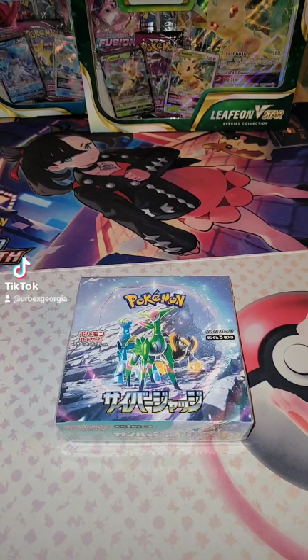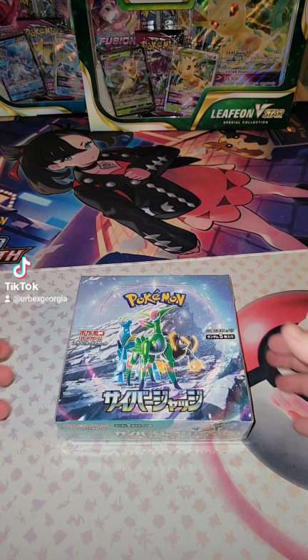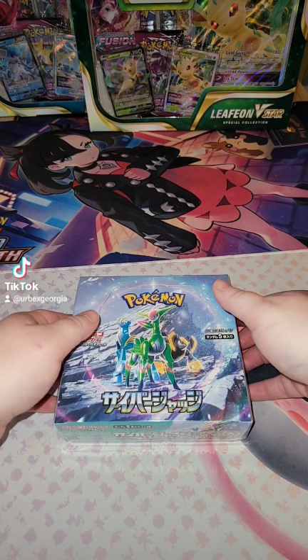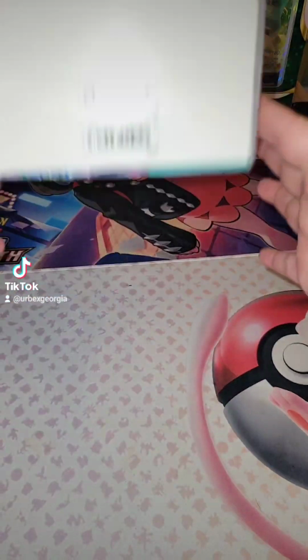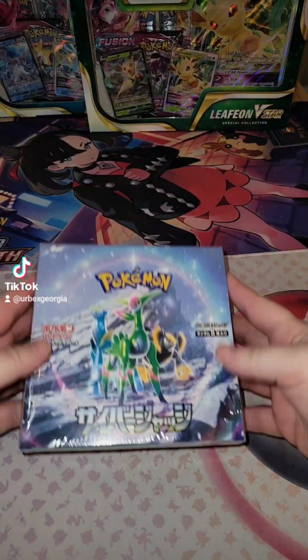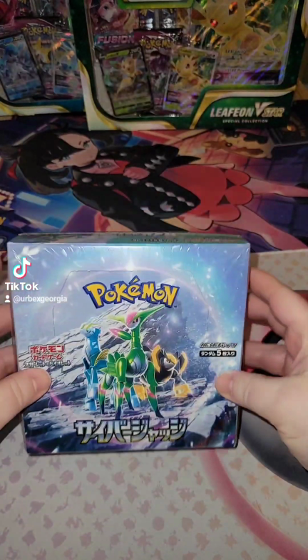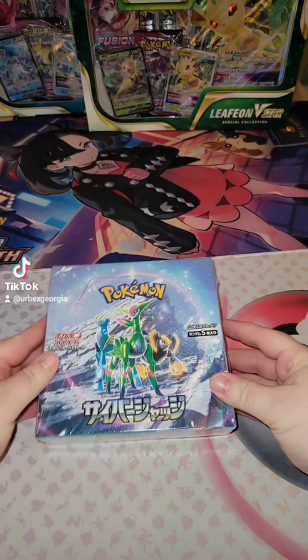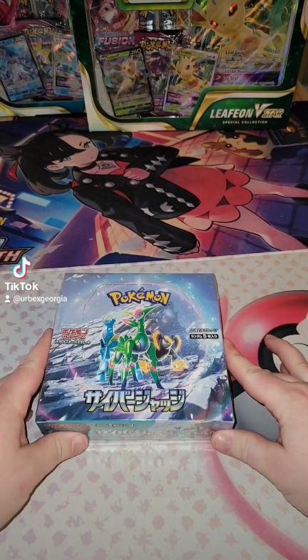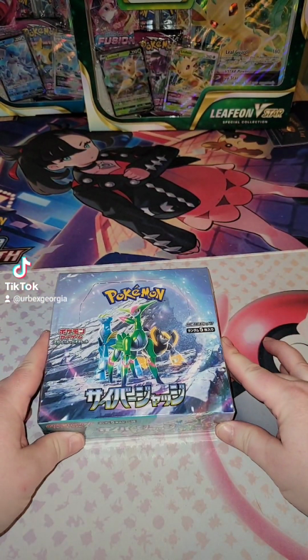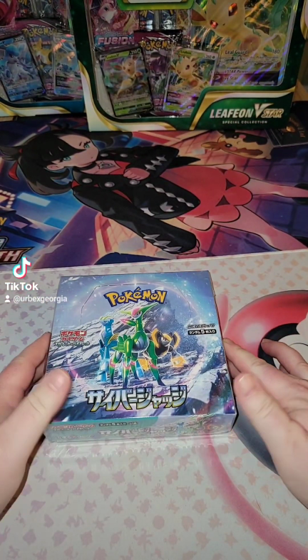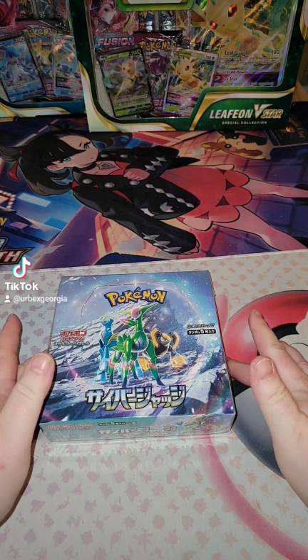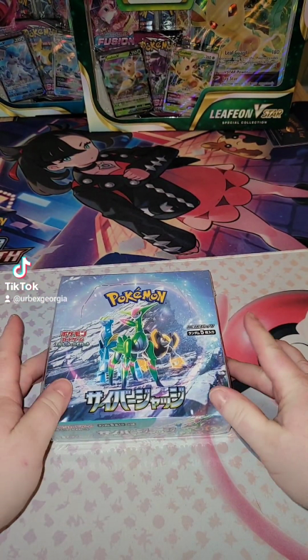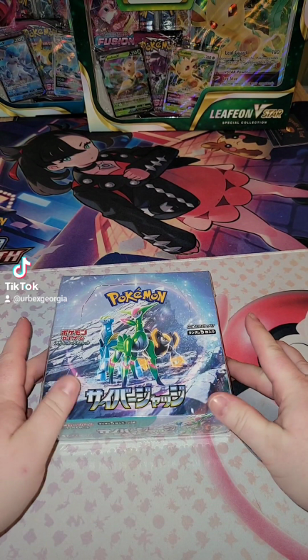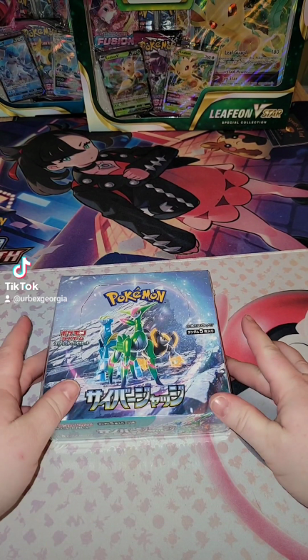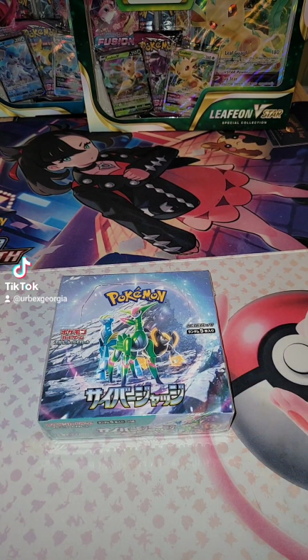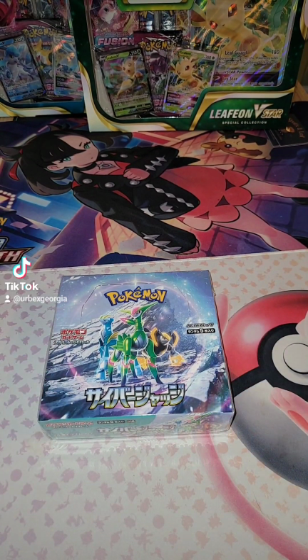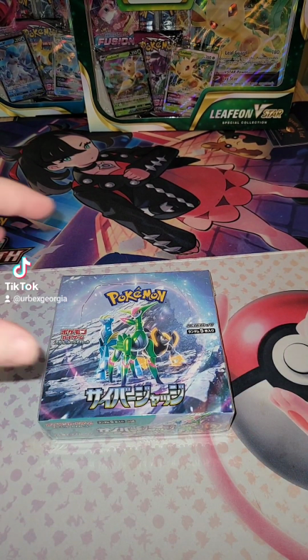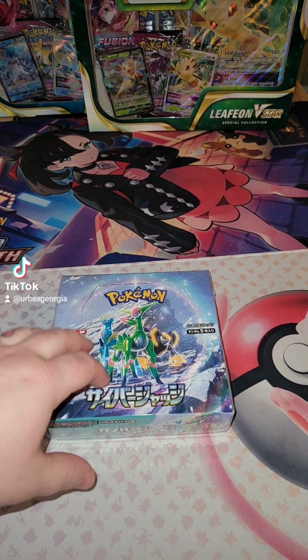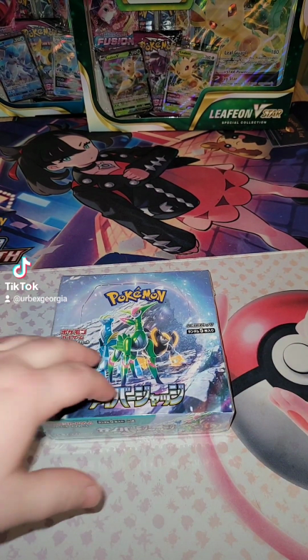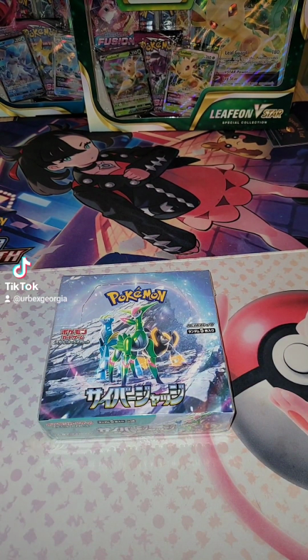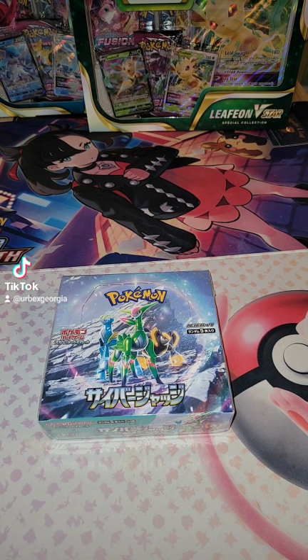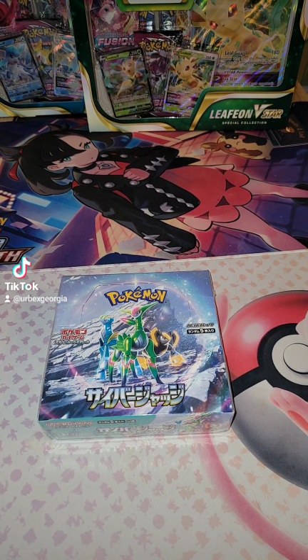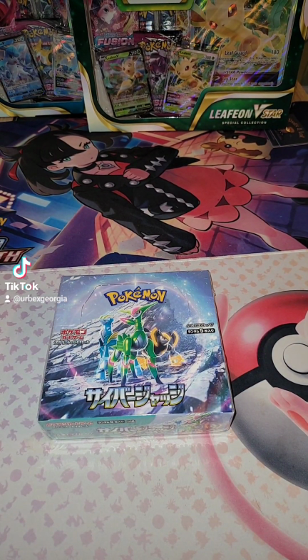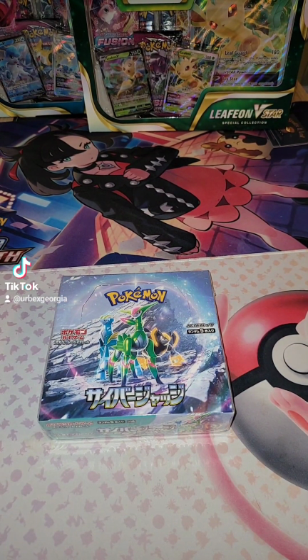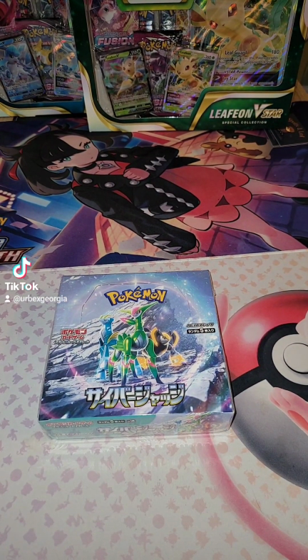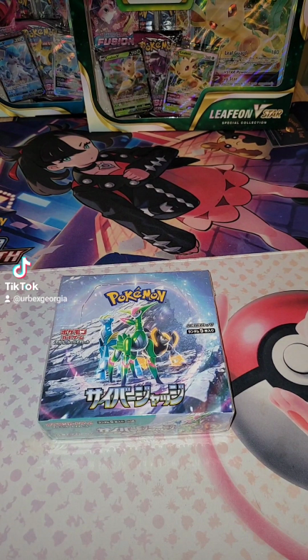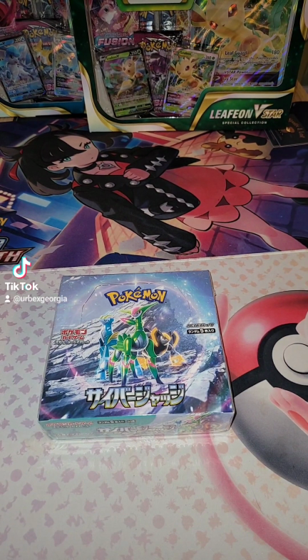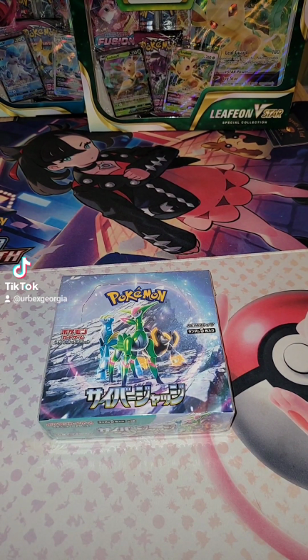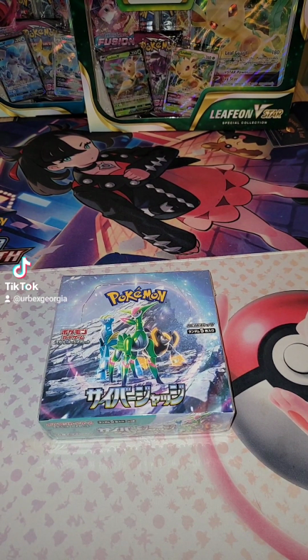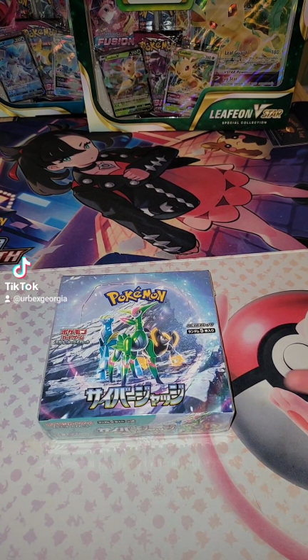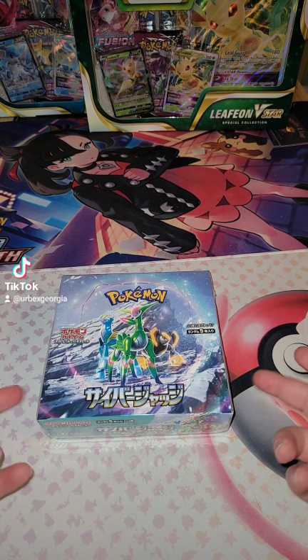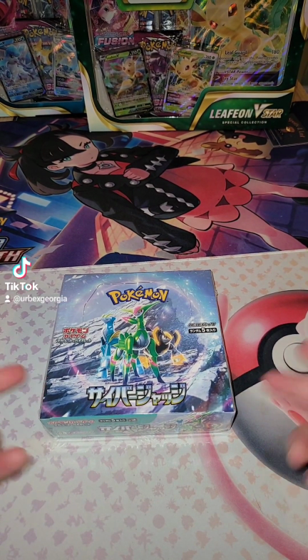Hey, this is Jen. I'm back with part two. We're going to be unboxing this Japanese booster box, which is also from Card Crate. I'm going to link them in the description below, and let's open this bad boy and see what we got.